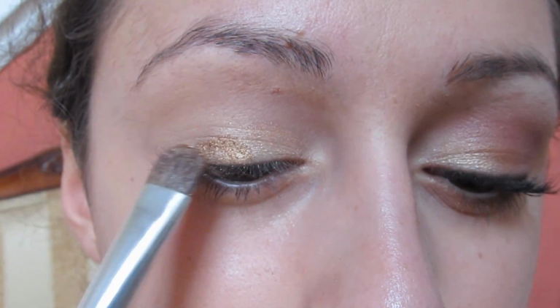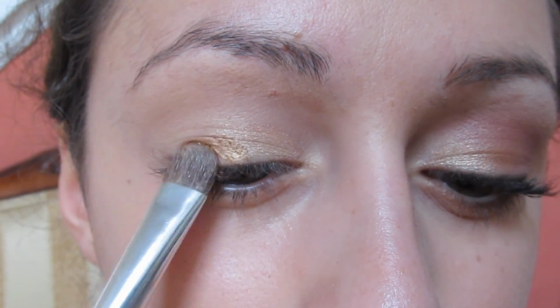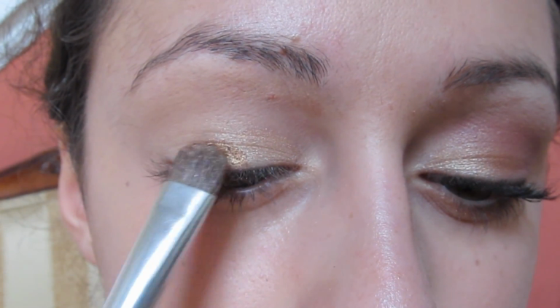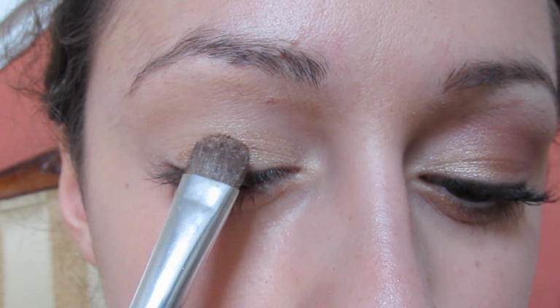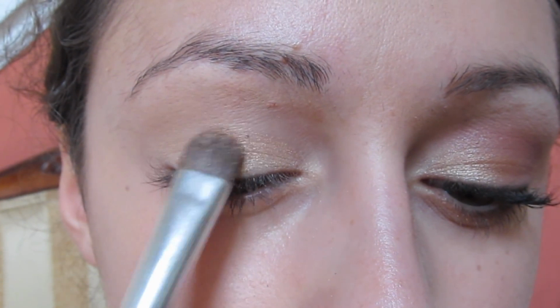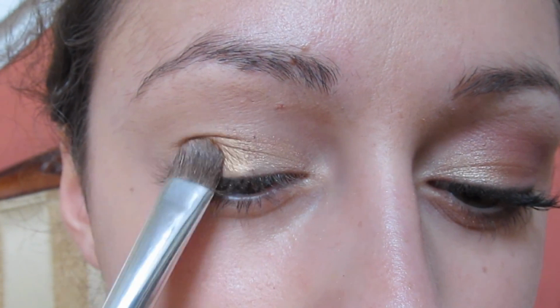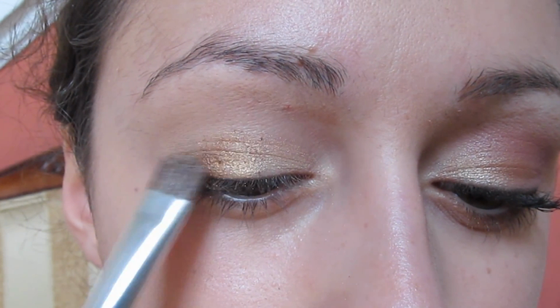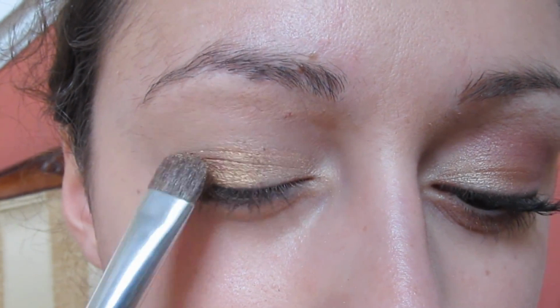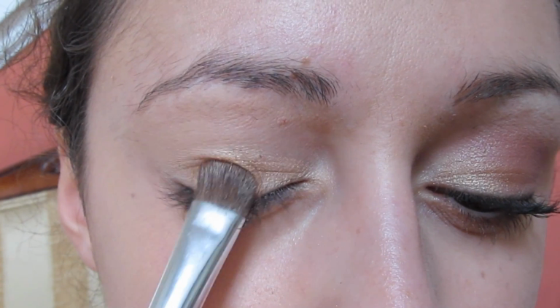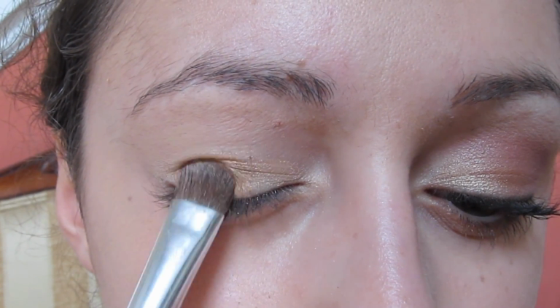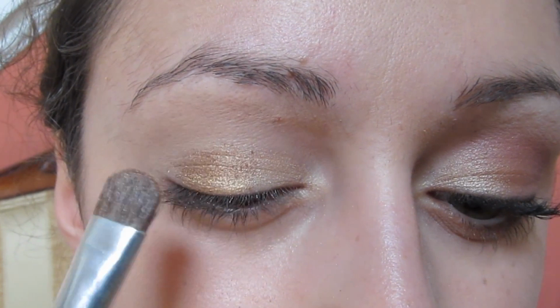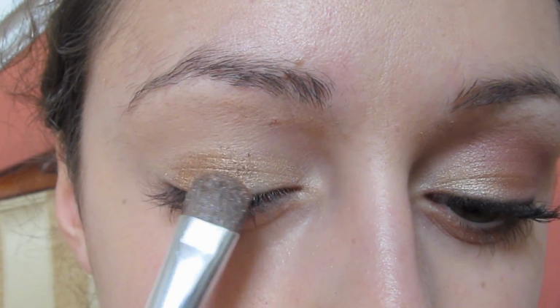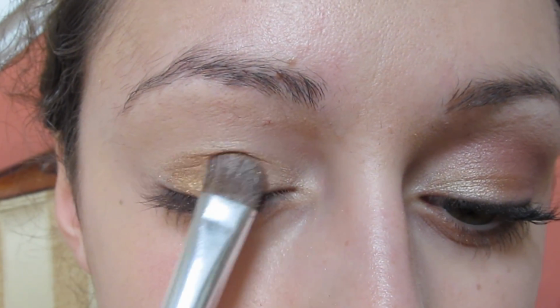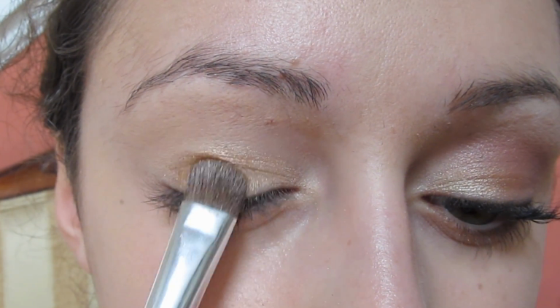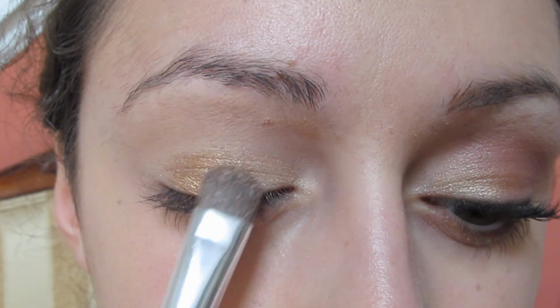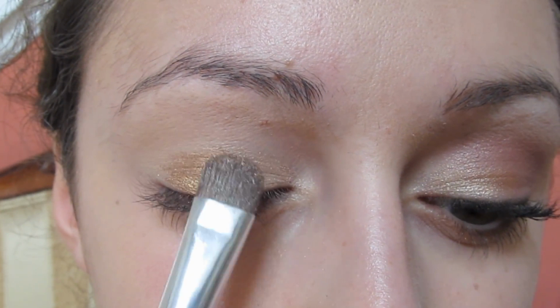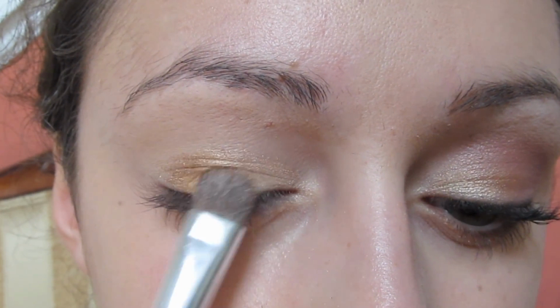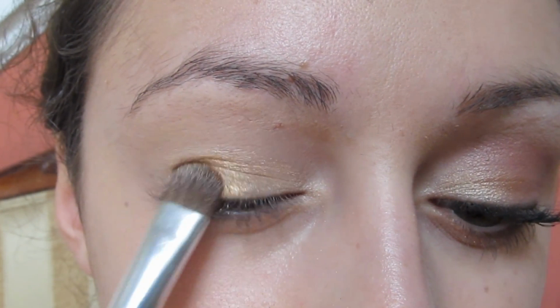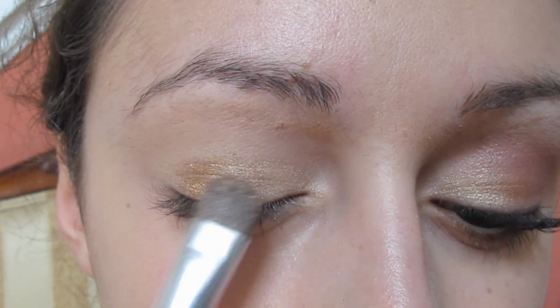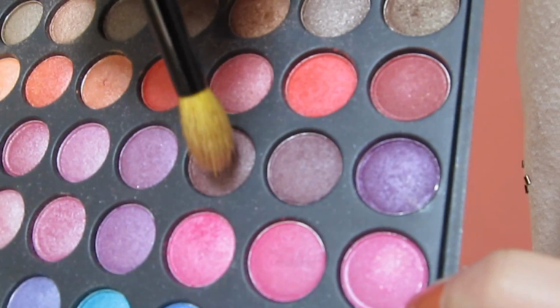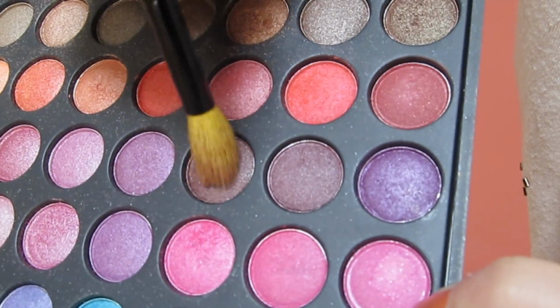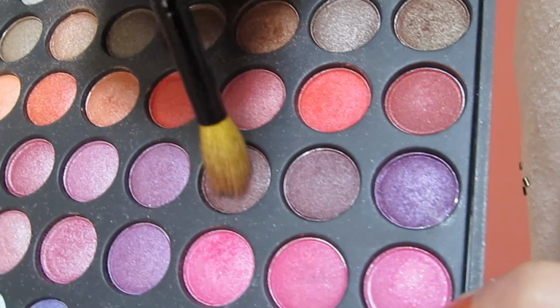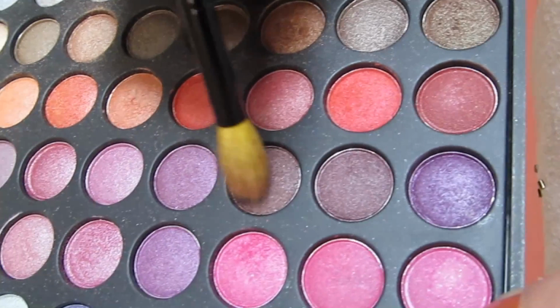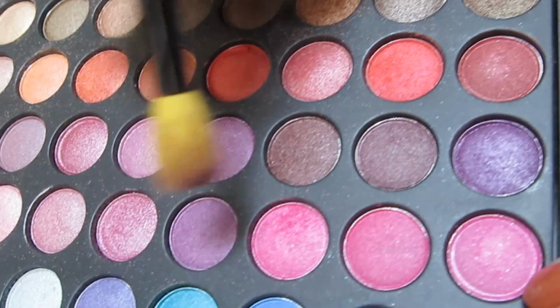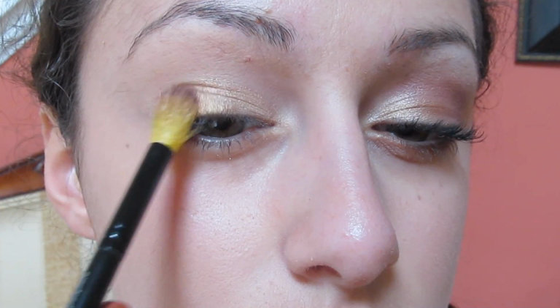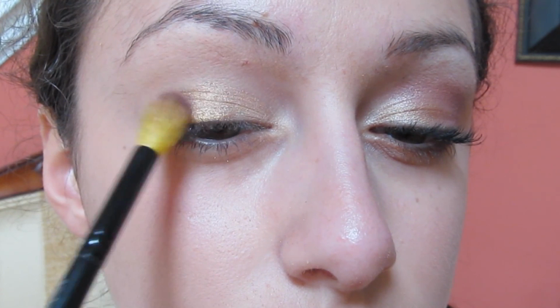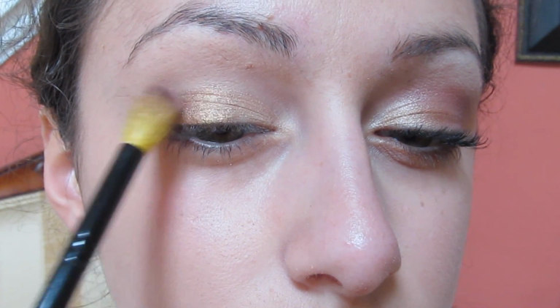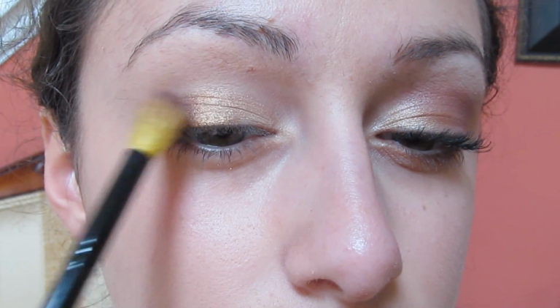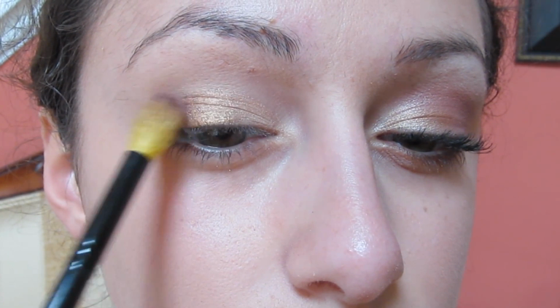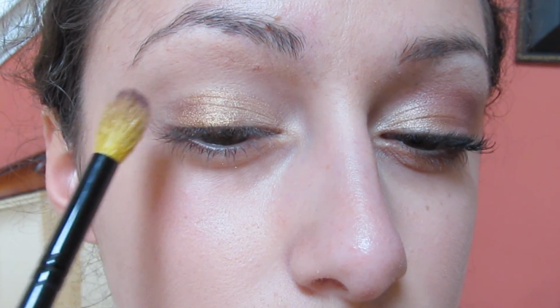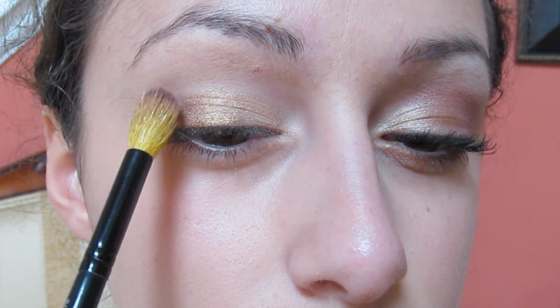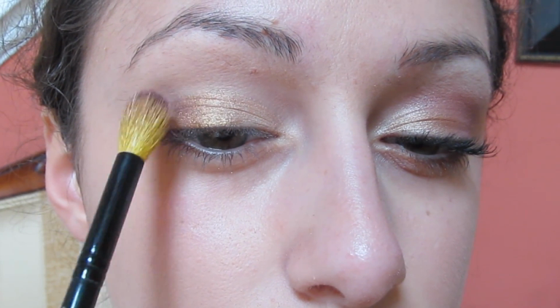I'm just using patting motions so I don't have a lot of fallout underneath my eye after. Now I'm taking my crease brush with a maroon-y, purple-y color and applying that right to my outer V.